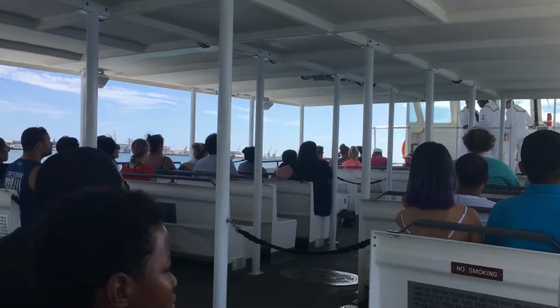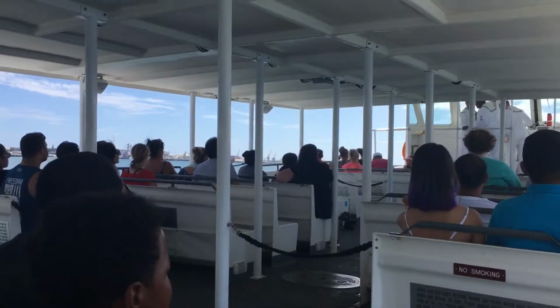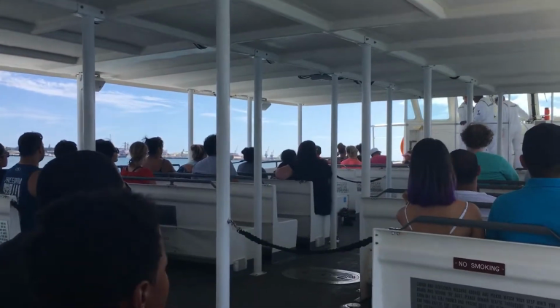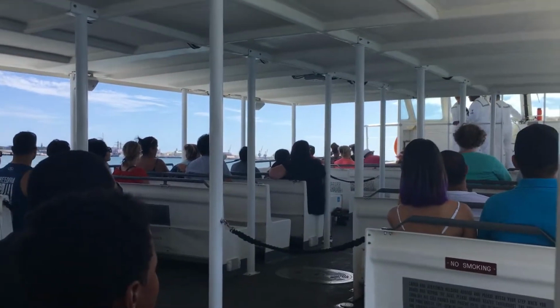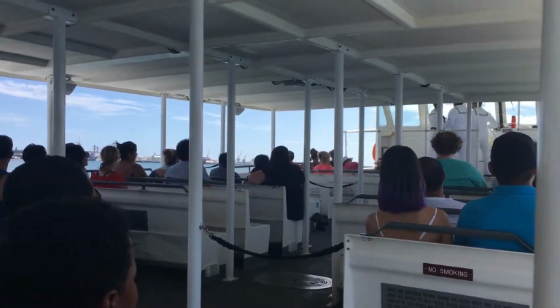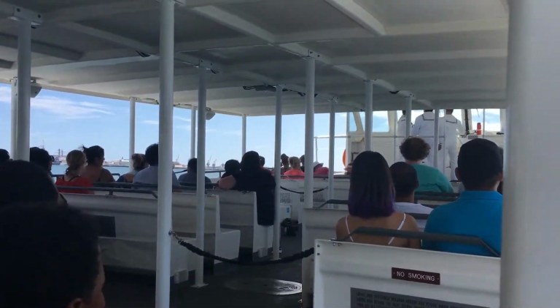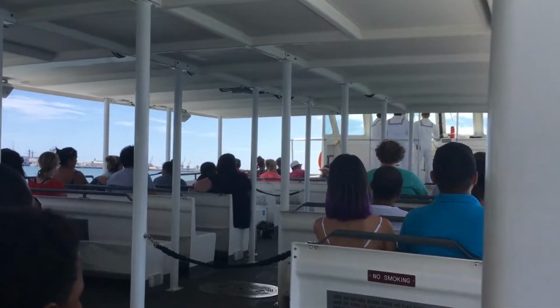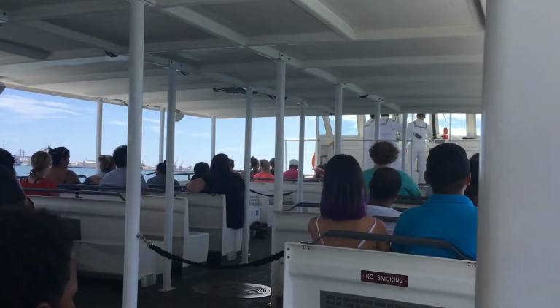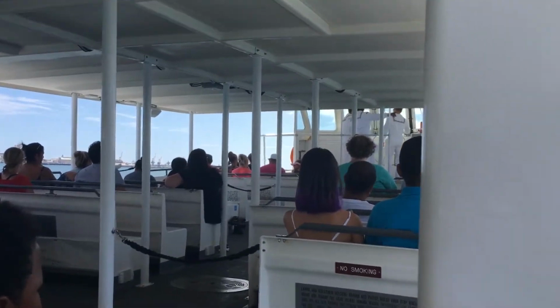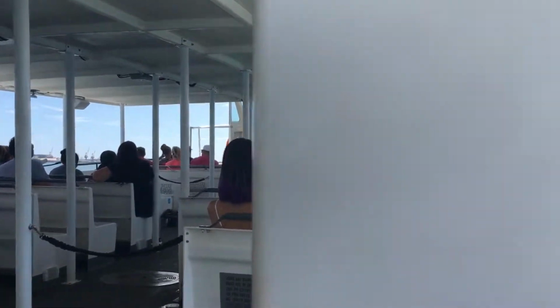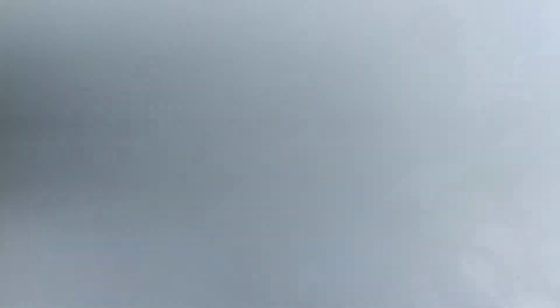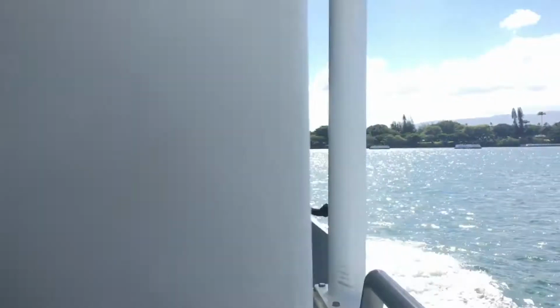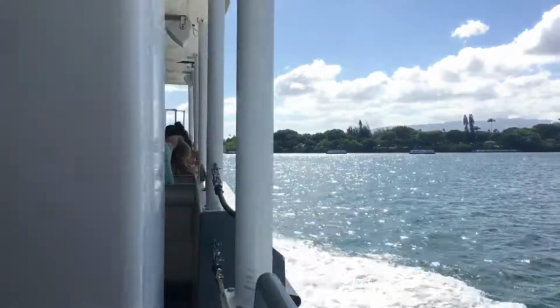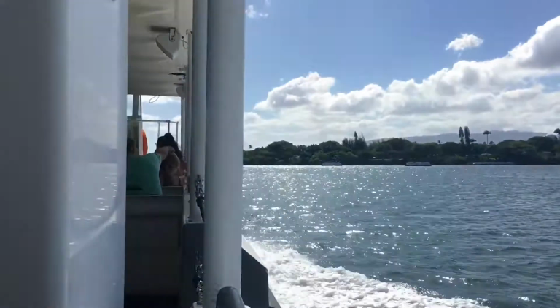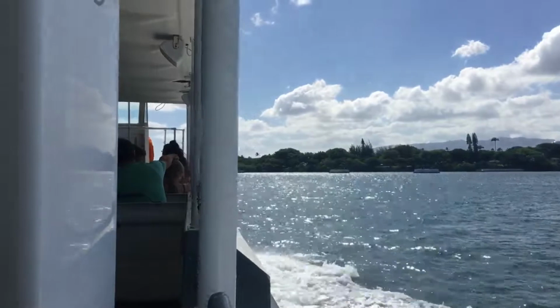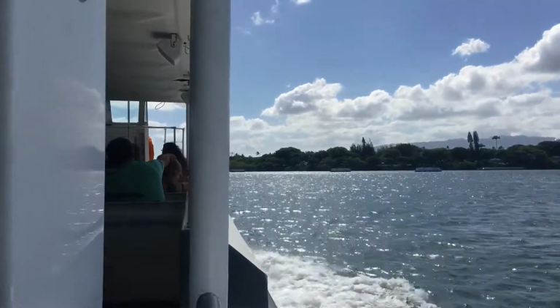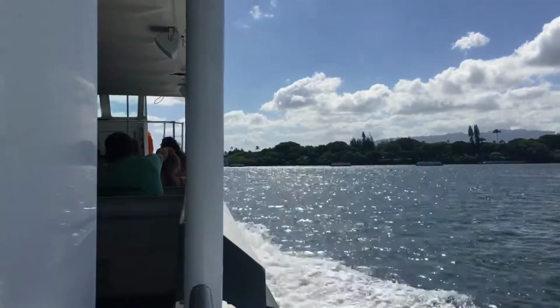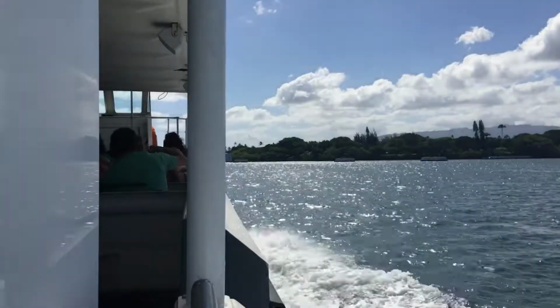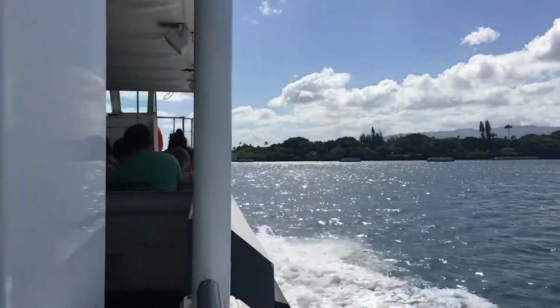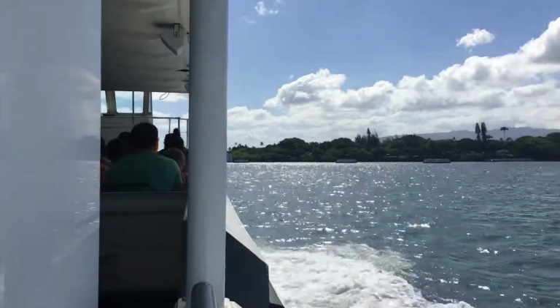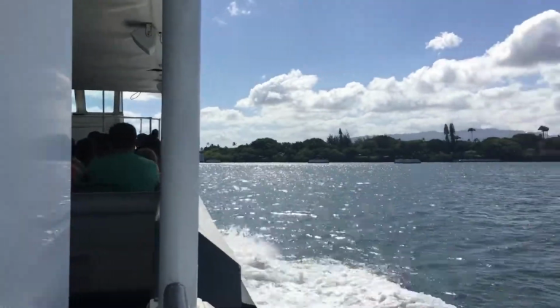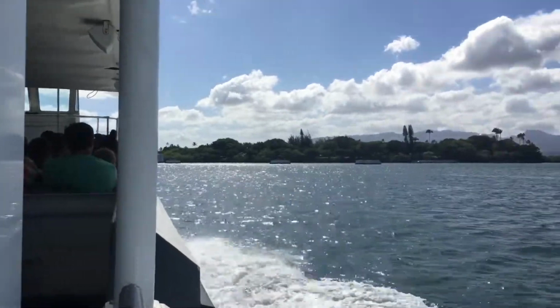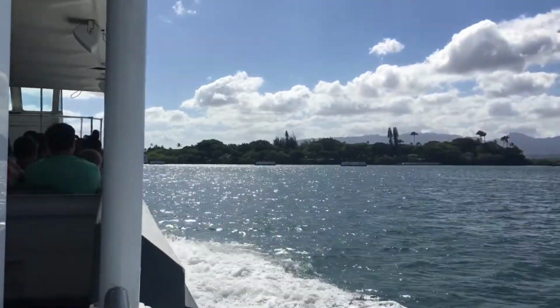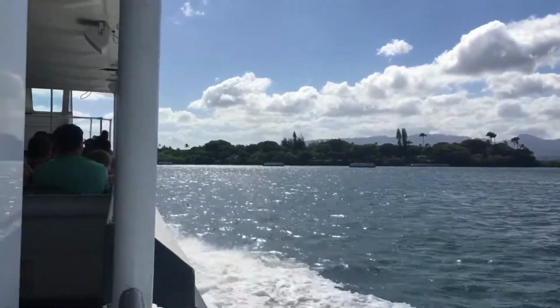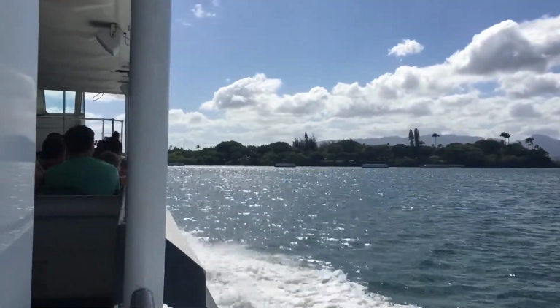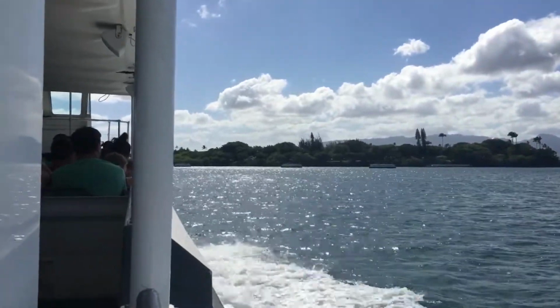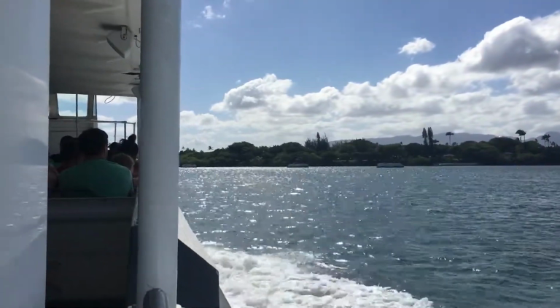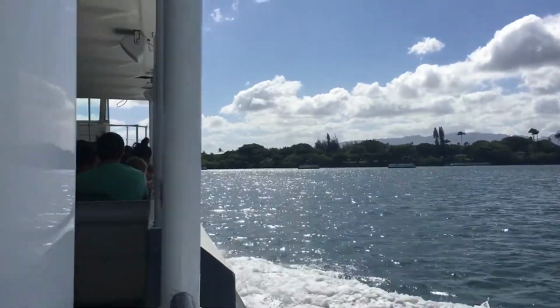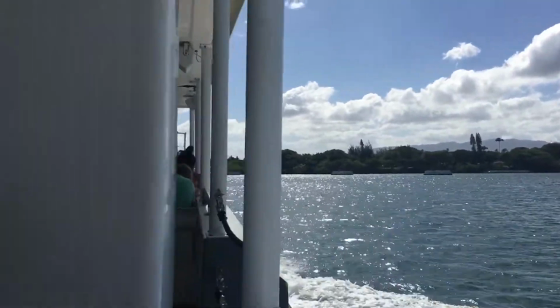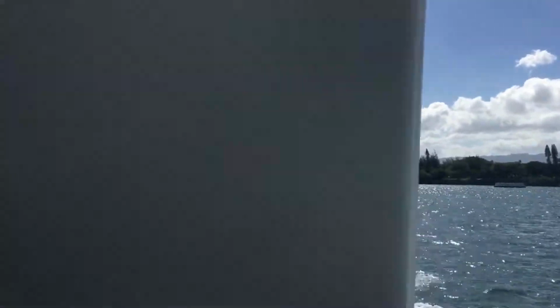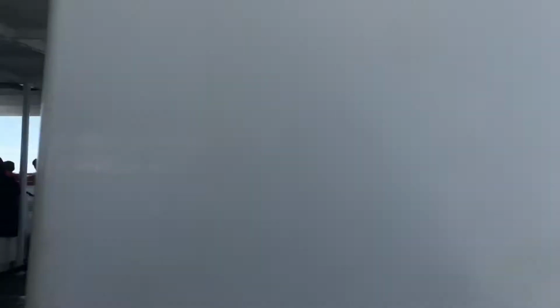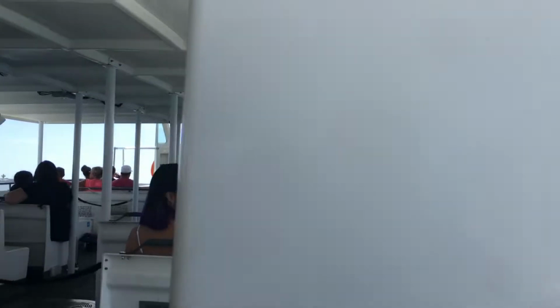Today the U.S. Navy and the National Park Service will take you on a harbor tour of Pearl Harbor and bring you close to the USS Arizona Memorial and the valiant ship that lies beneath.